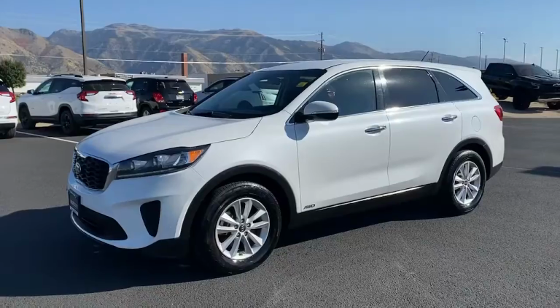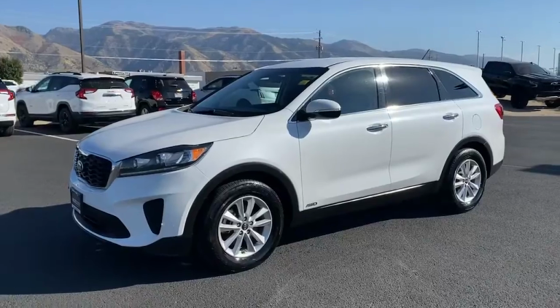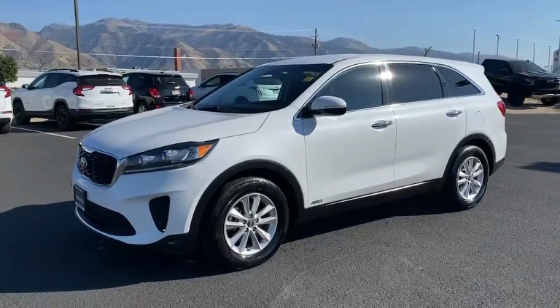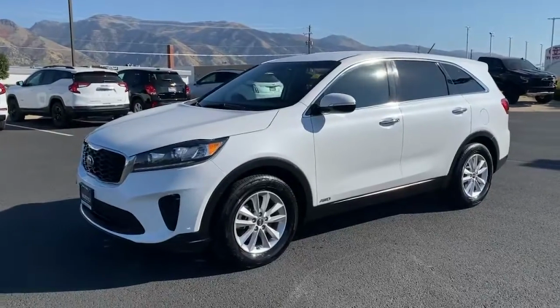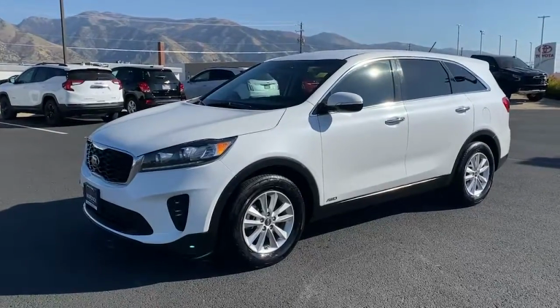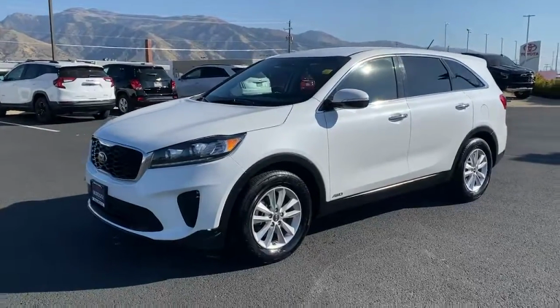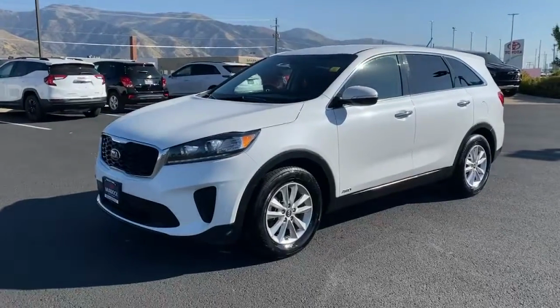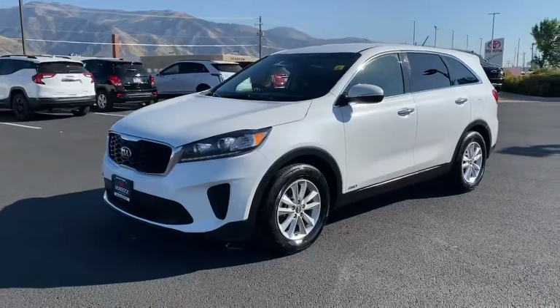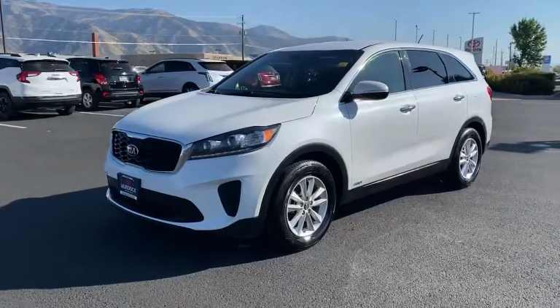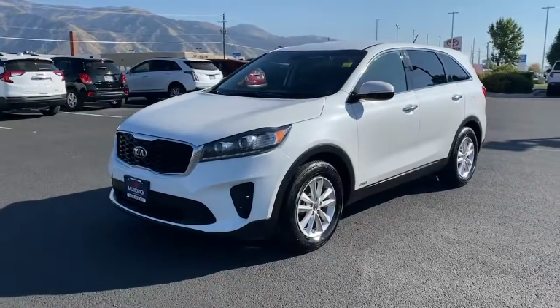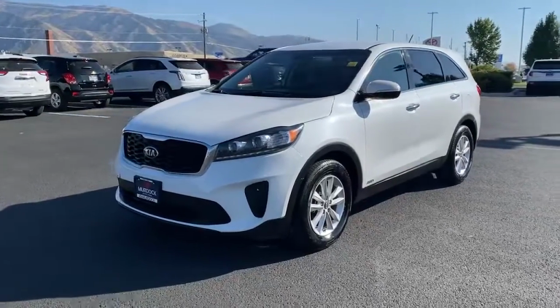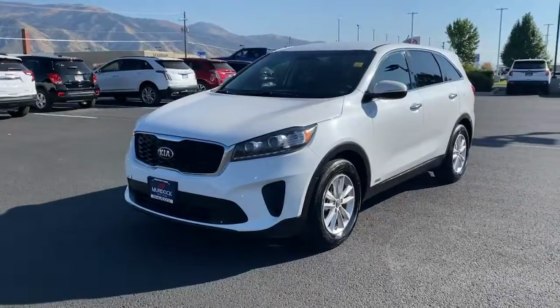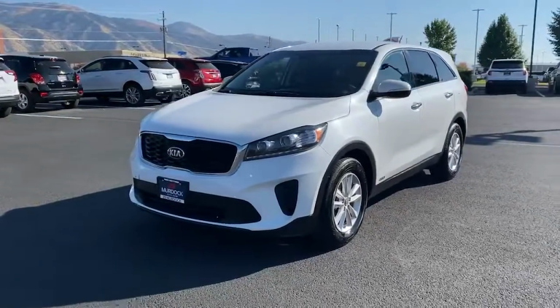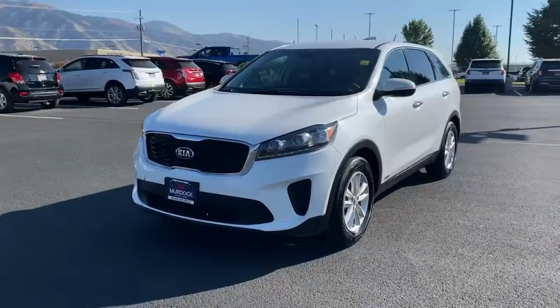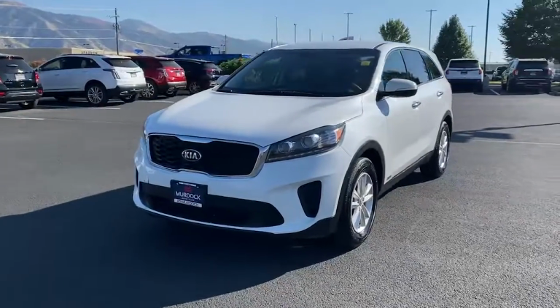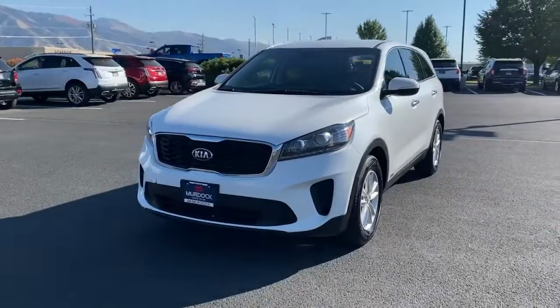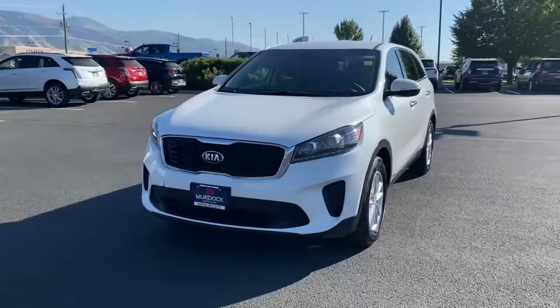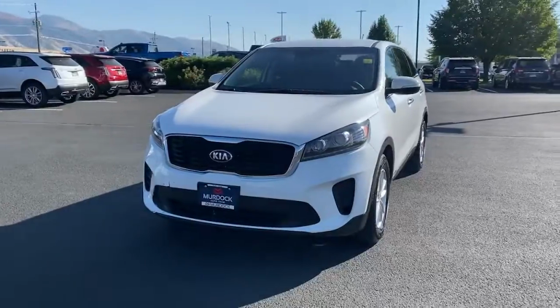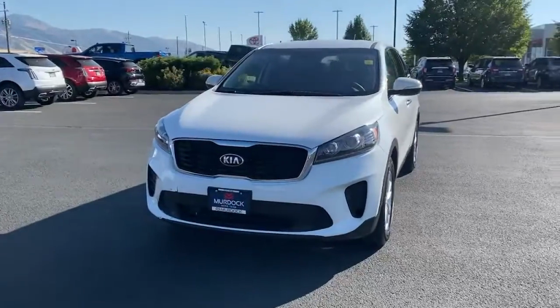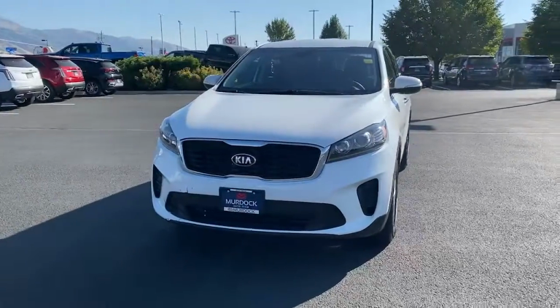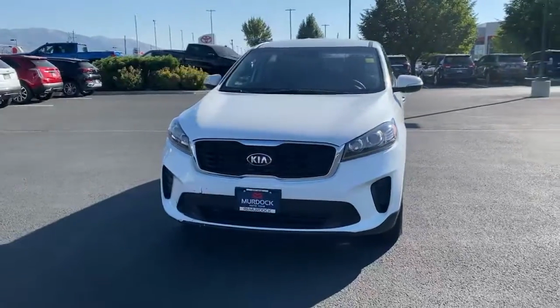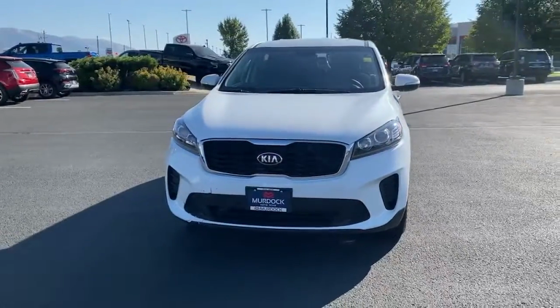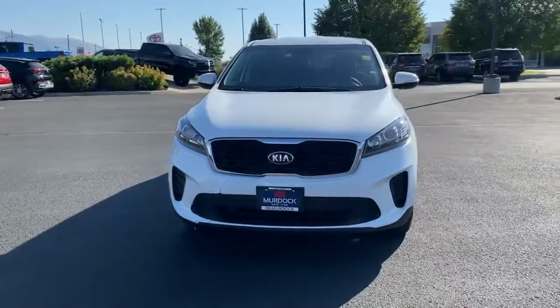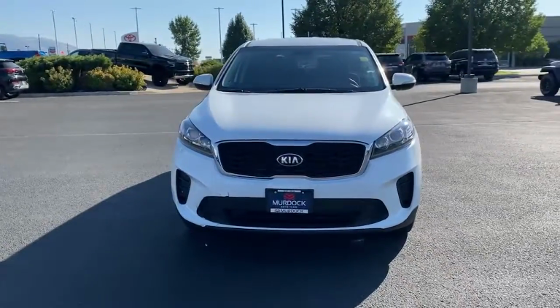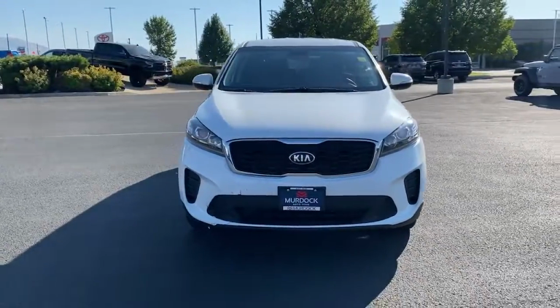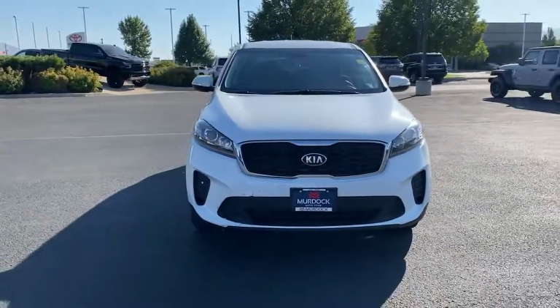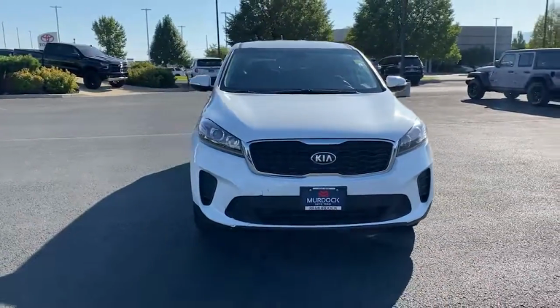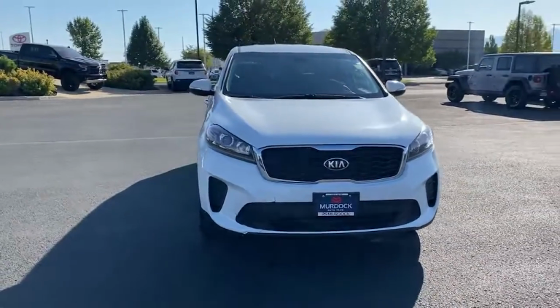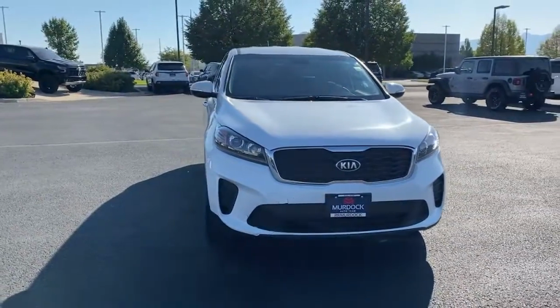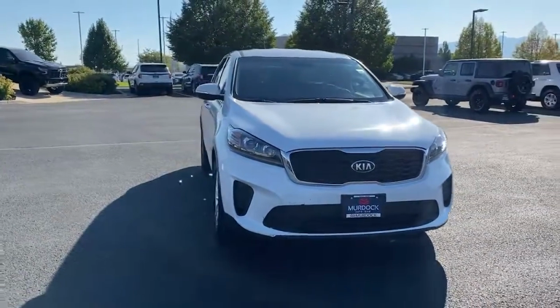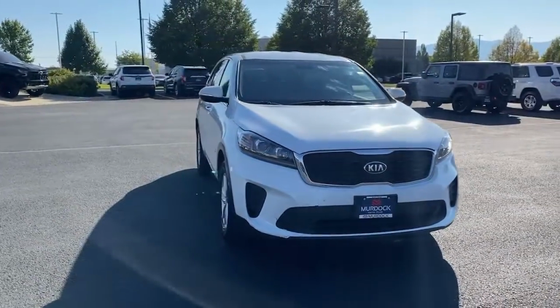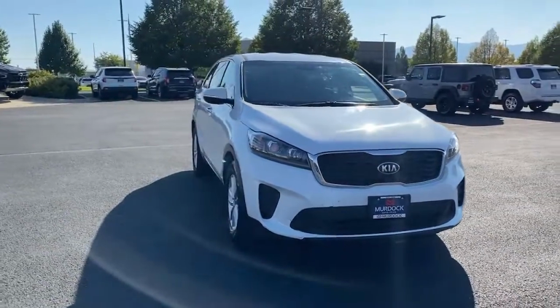Get into a car with value. 2019 Kia Sorento. With less than 70,000 miles on the odometer, this vehicle stands out from the rest.